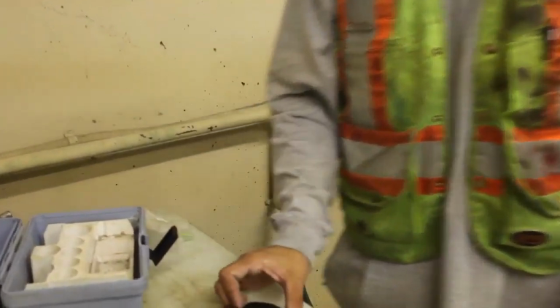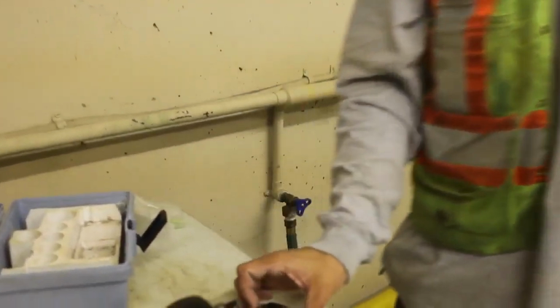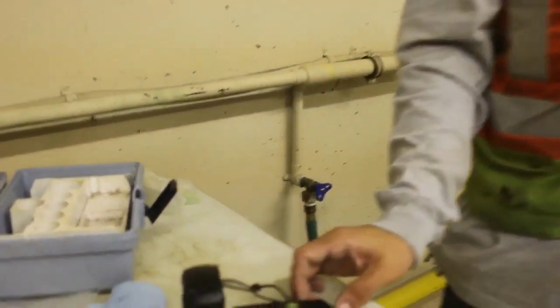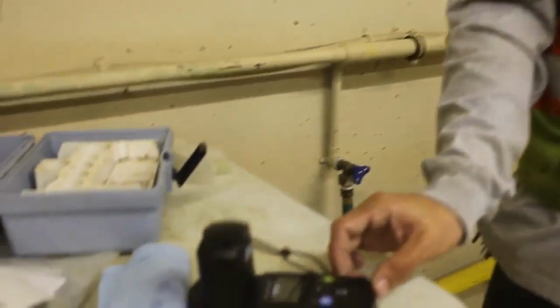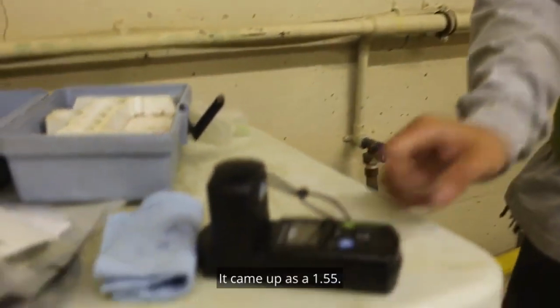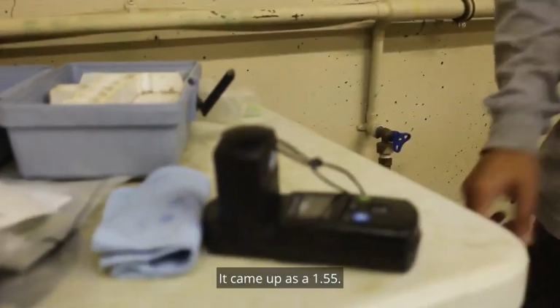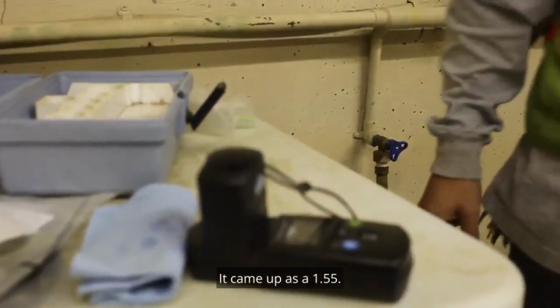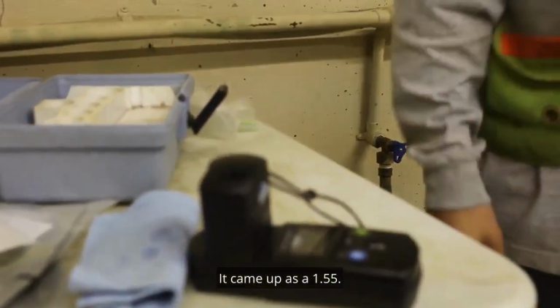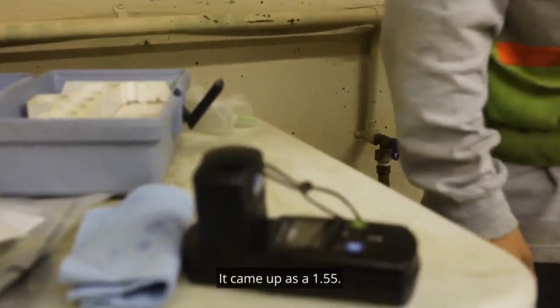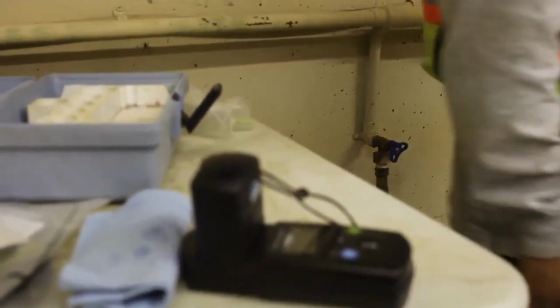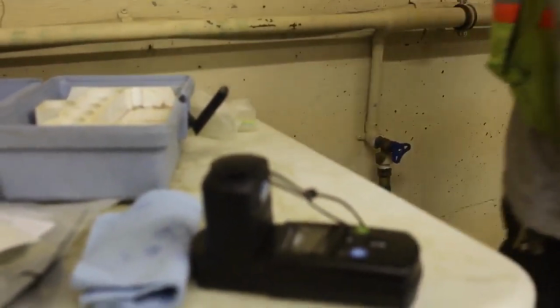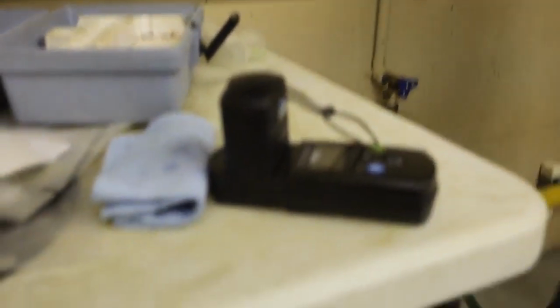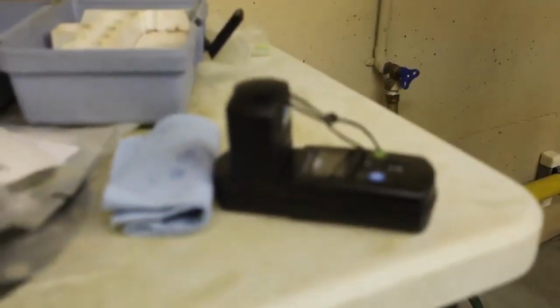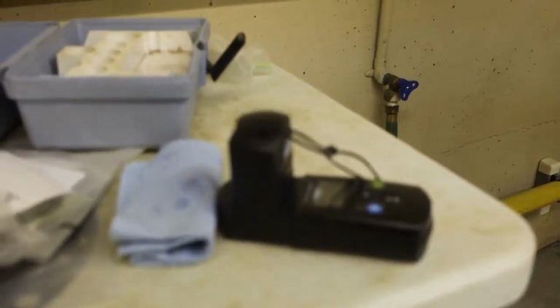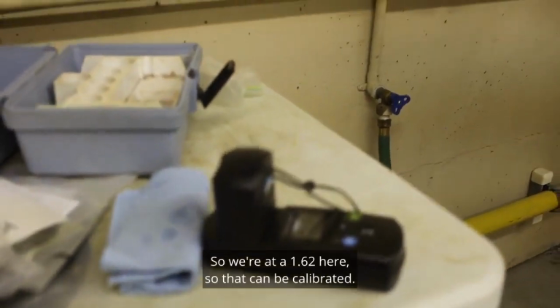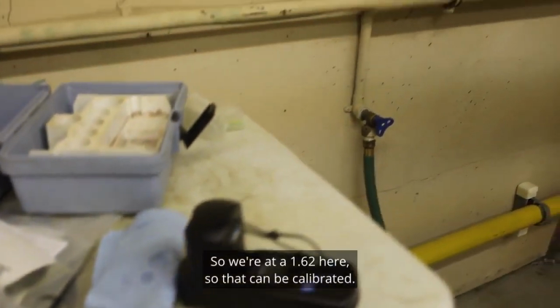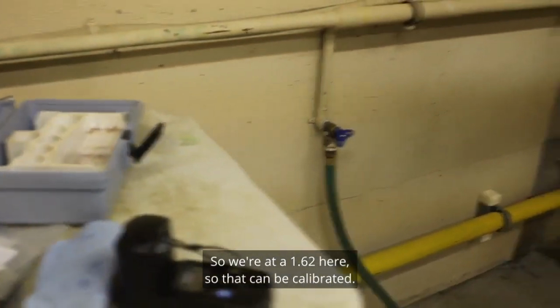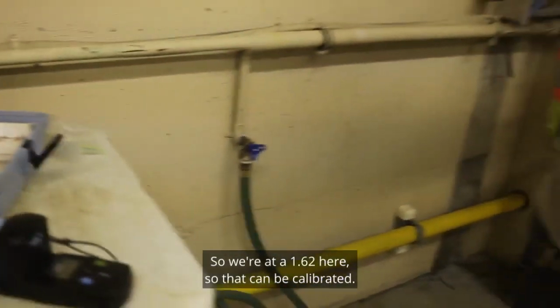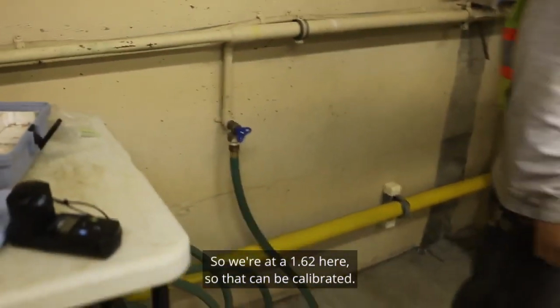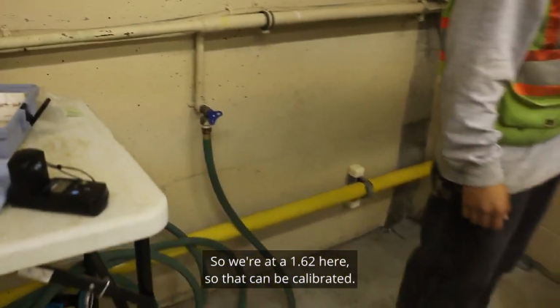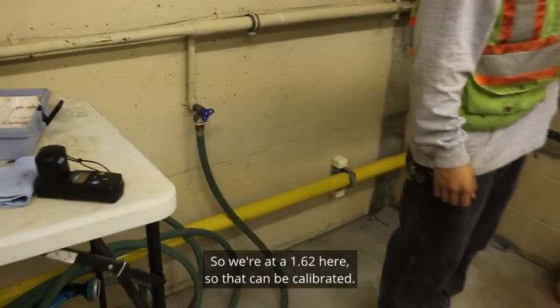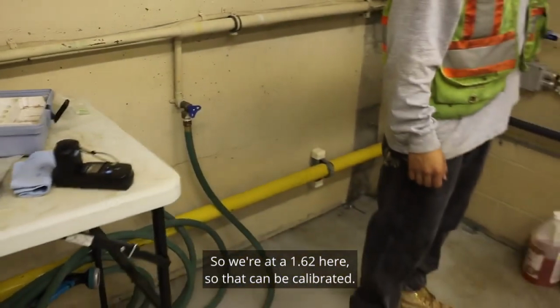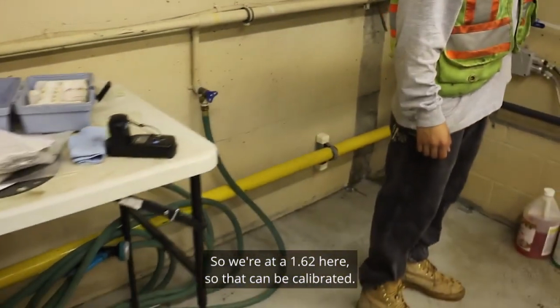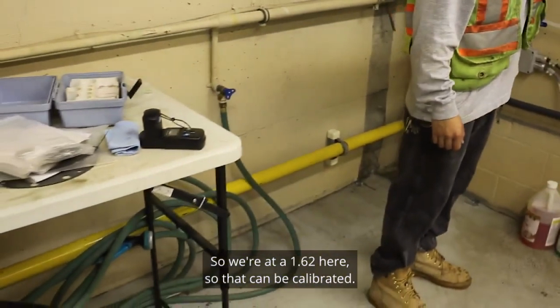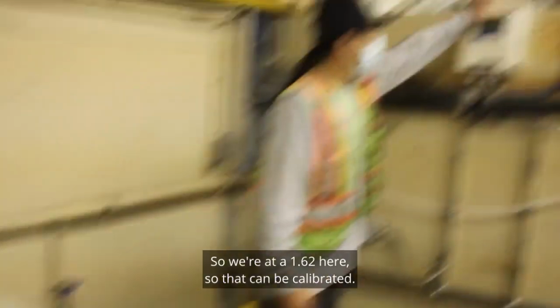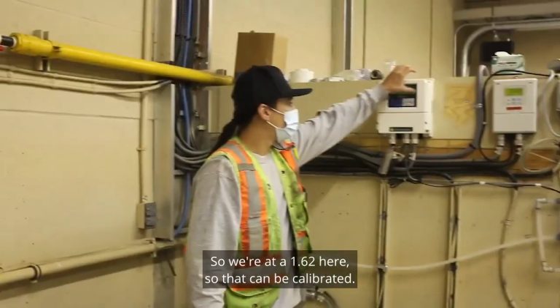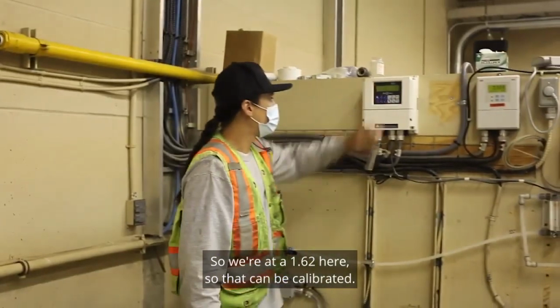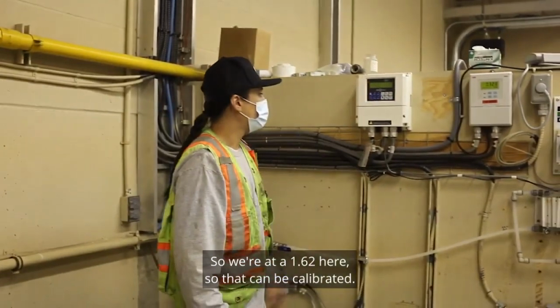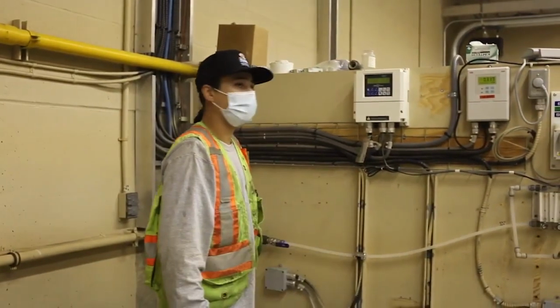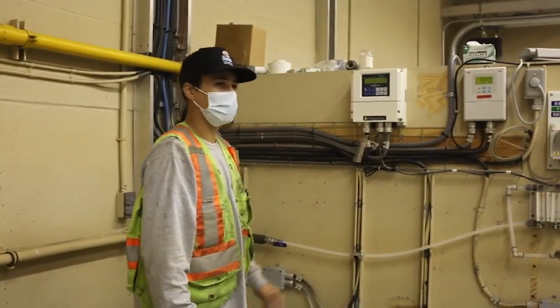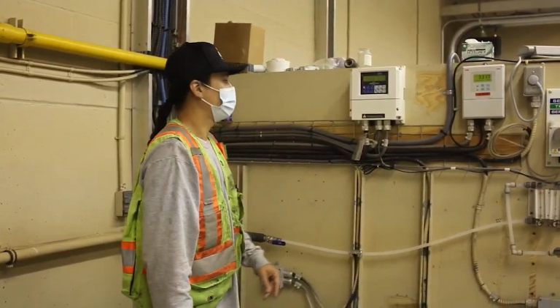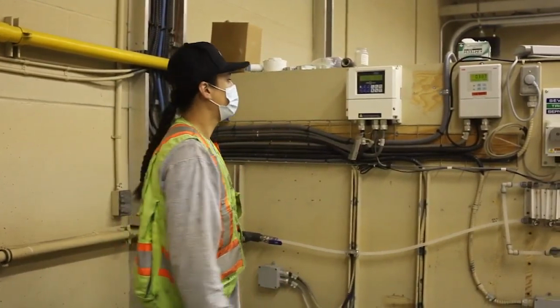The test came up as 1.55. The analyzer here is reading 1.62, so that needs to be calibrated.